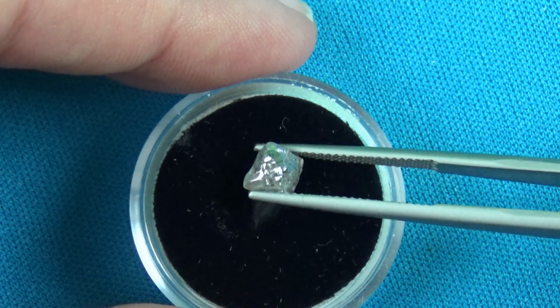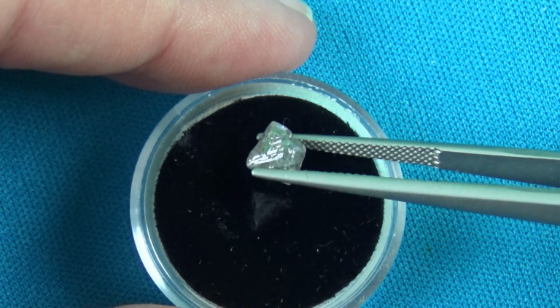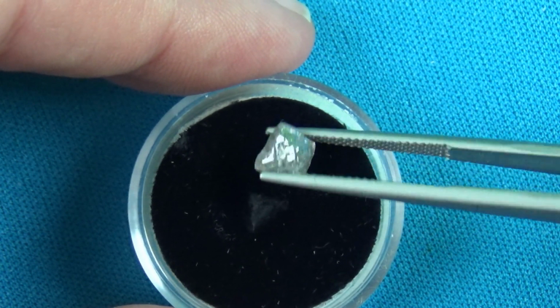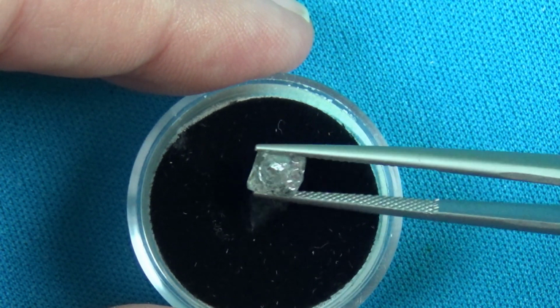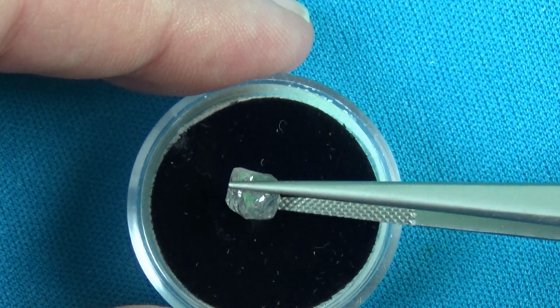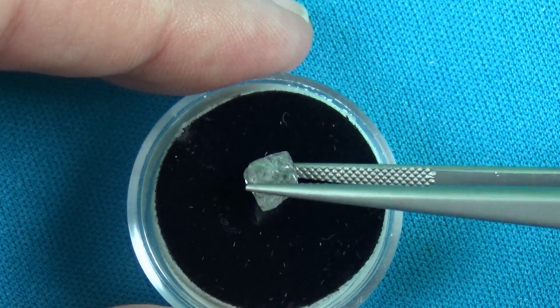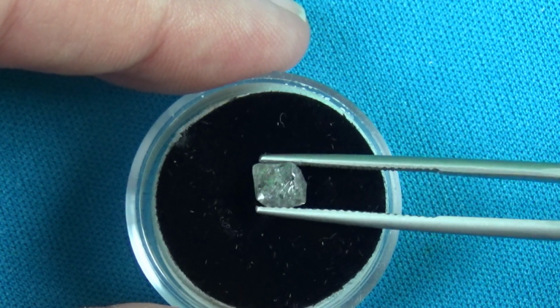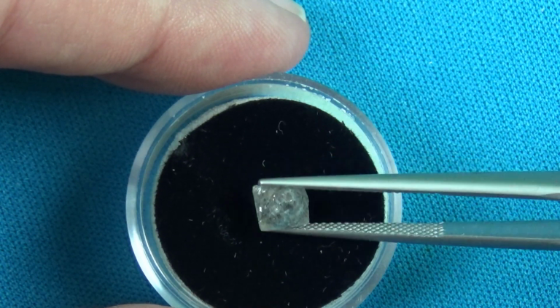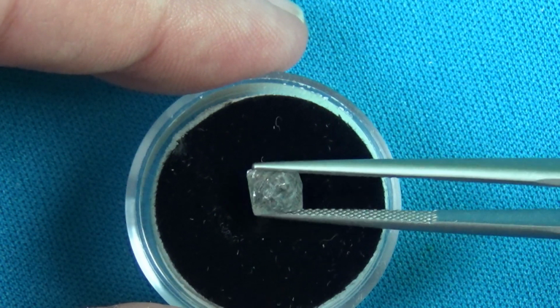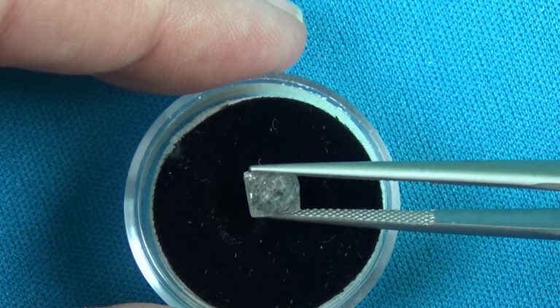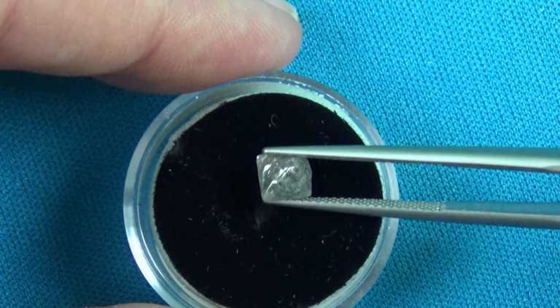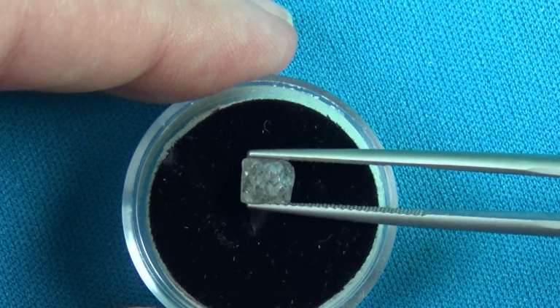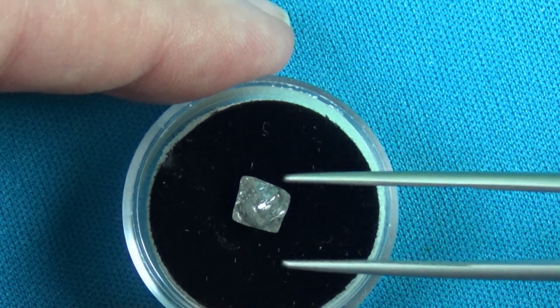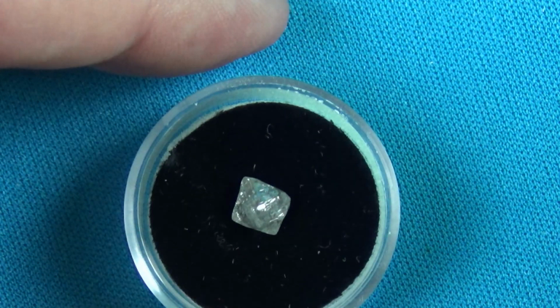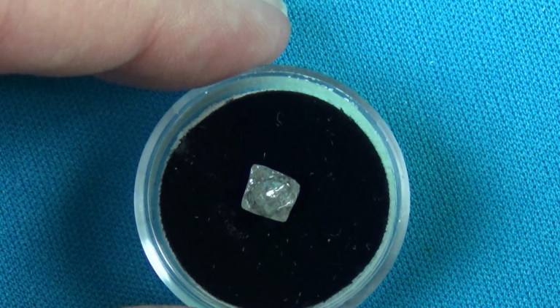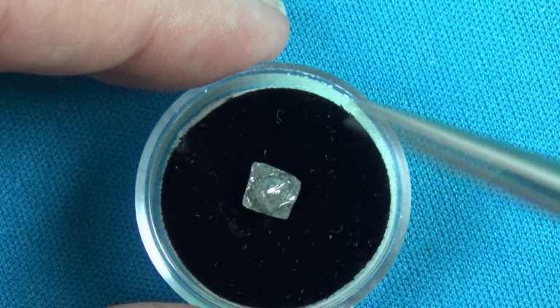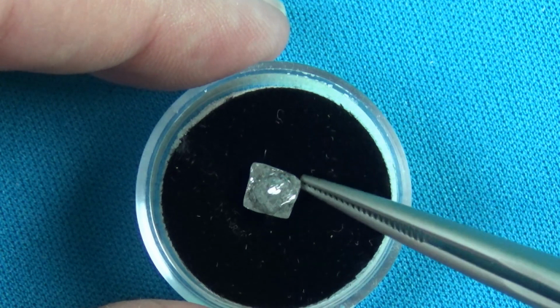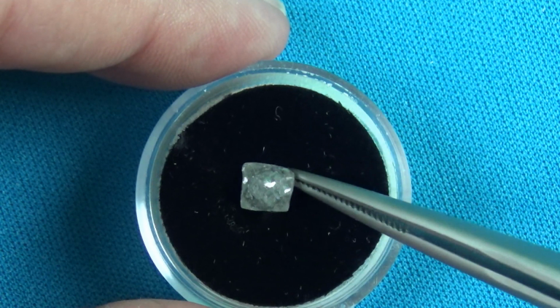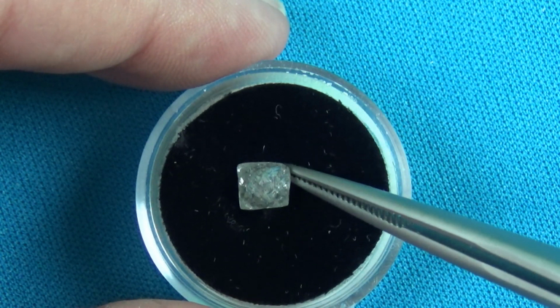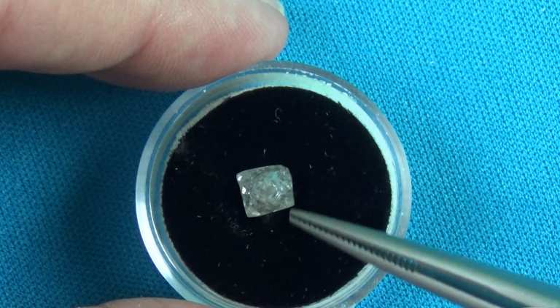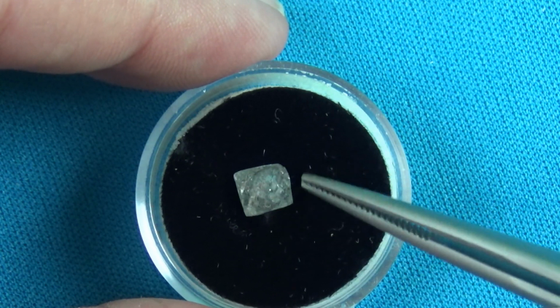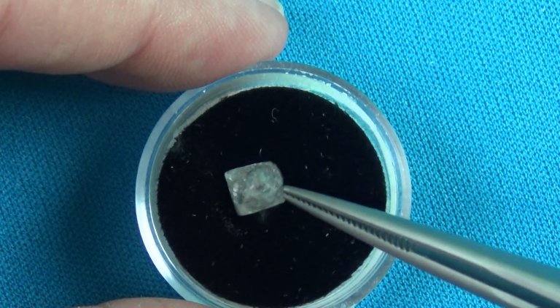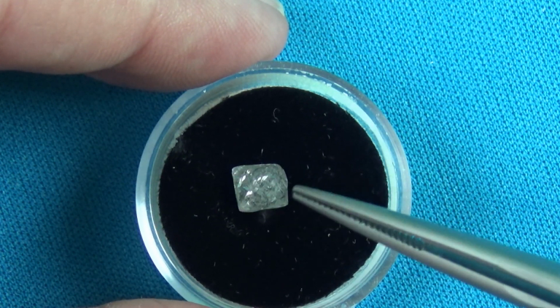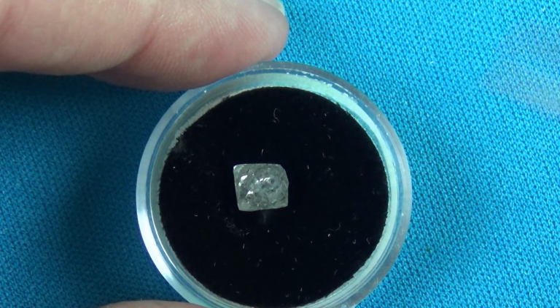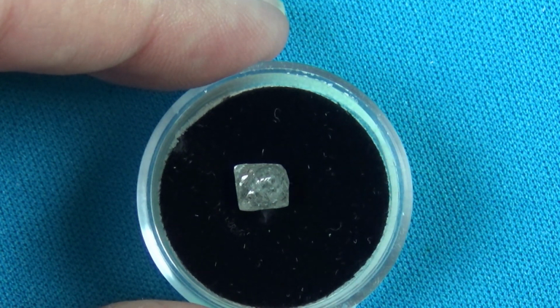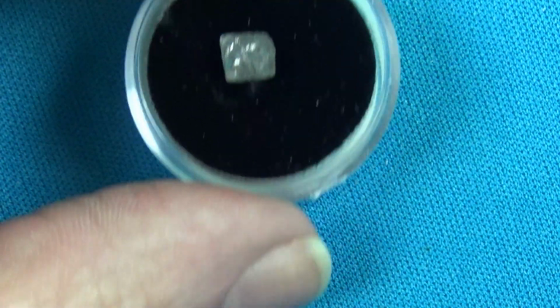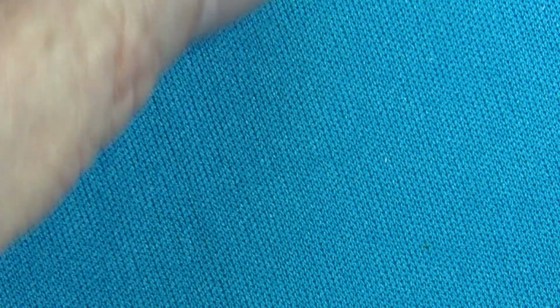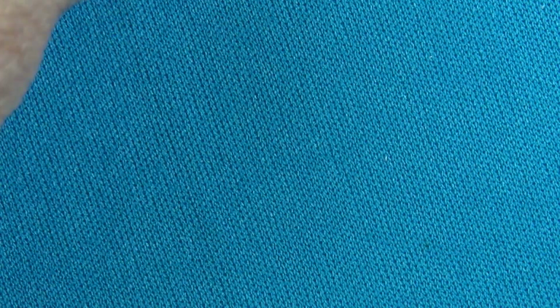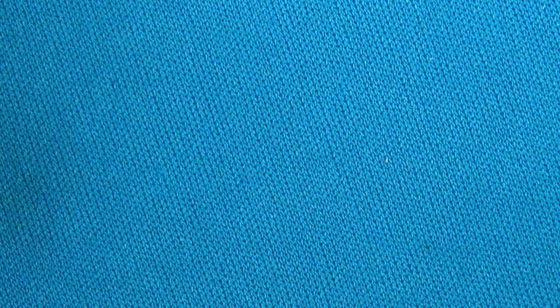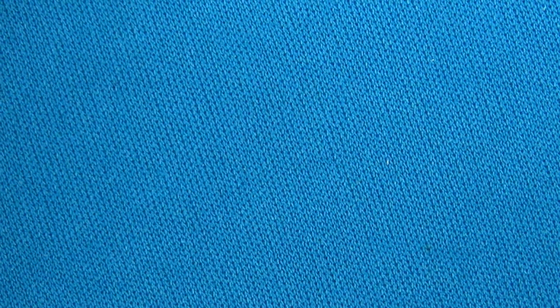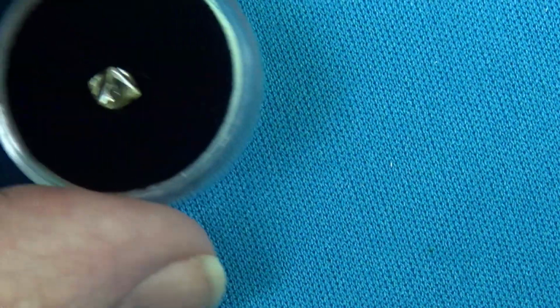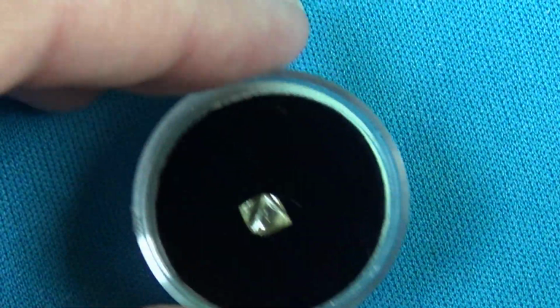The gem quality diamonds are generally in this shape. You can see that this really does have the actual octahedral attributes — it's got the shape of an octahedral — but it's so heavily included that it couldn't be used as a gem quality diamond. It's more of an industrial grade, but it's a nice shape, so we can use it for teaching.